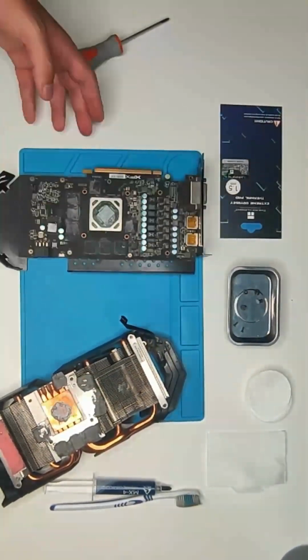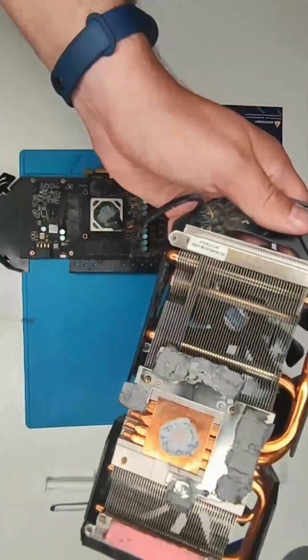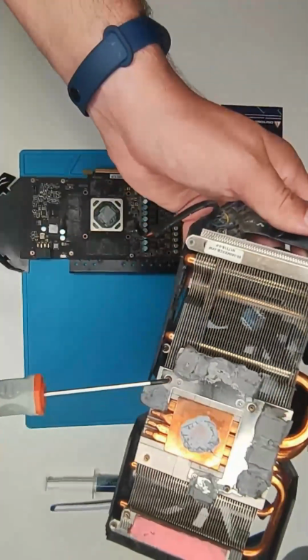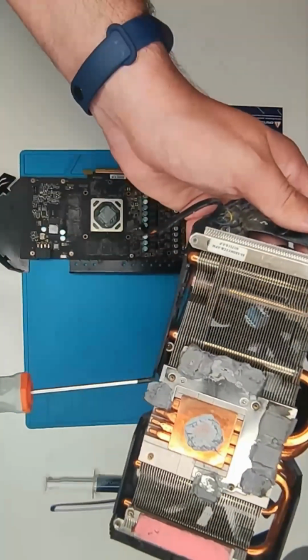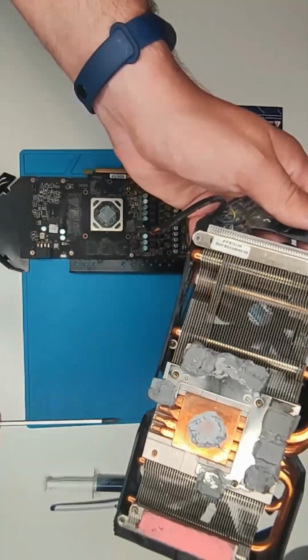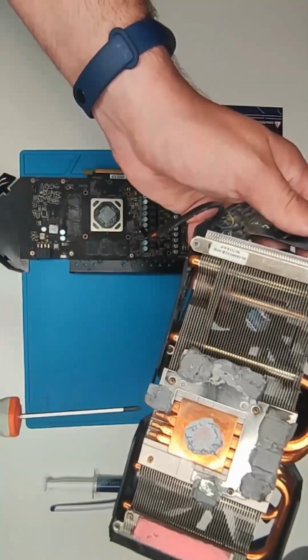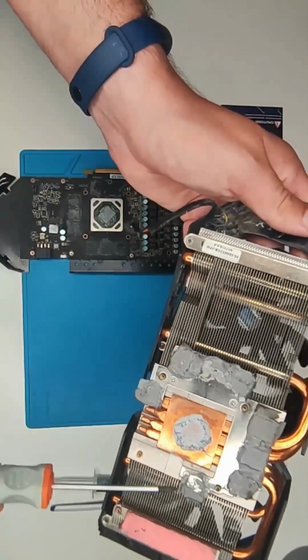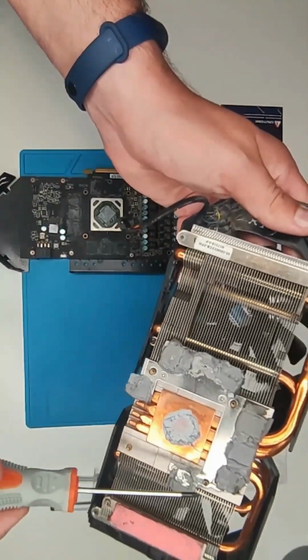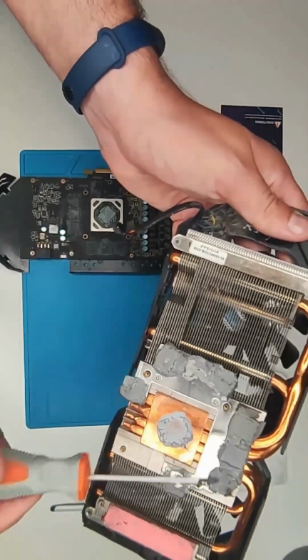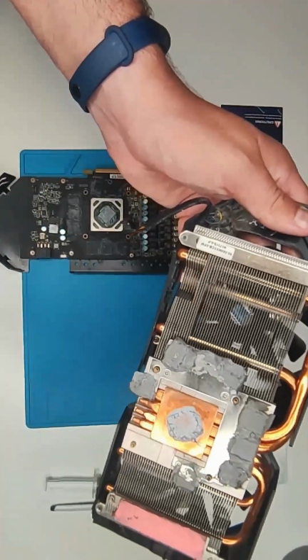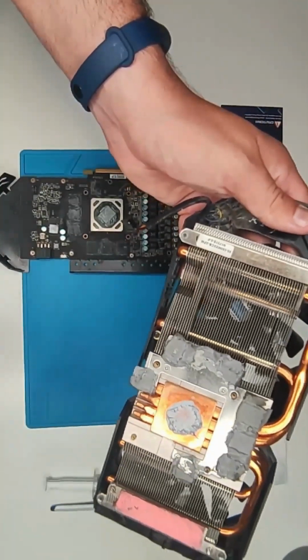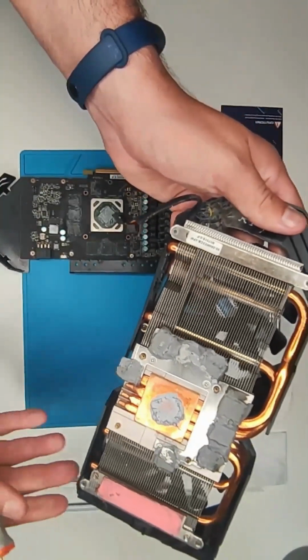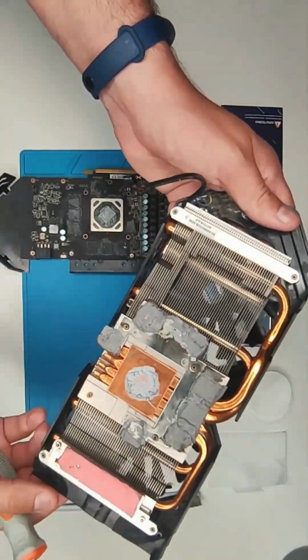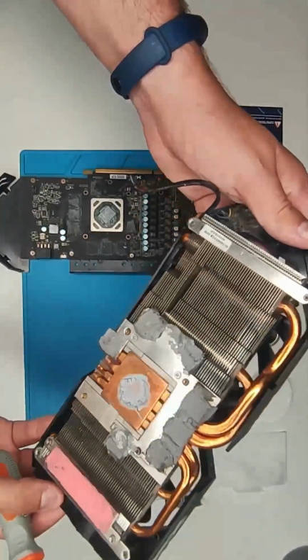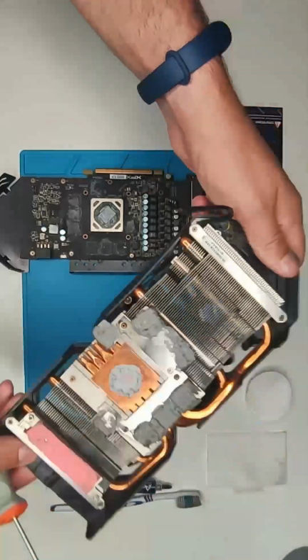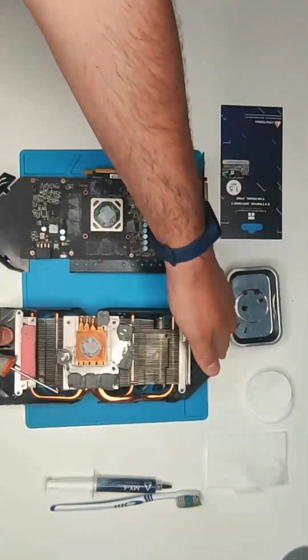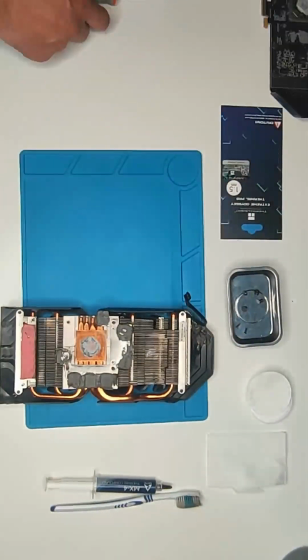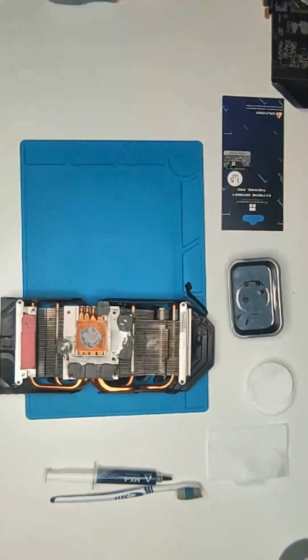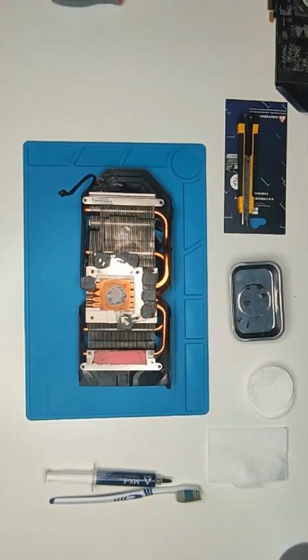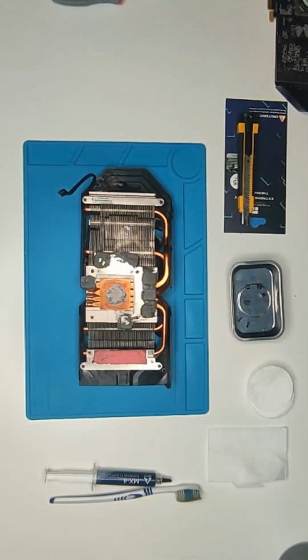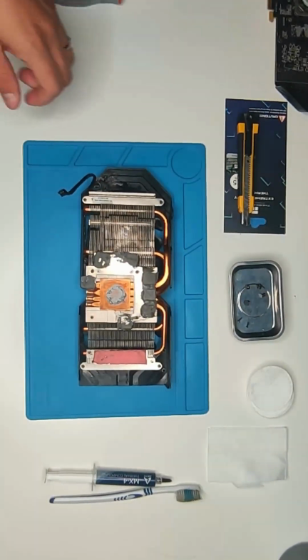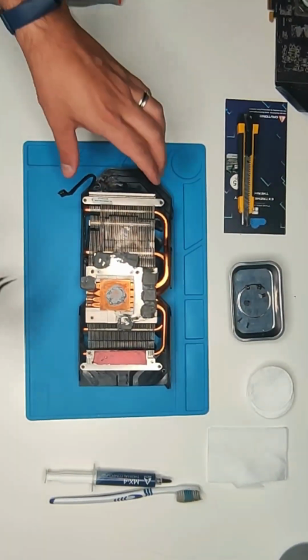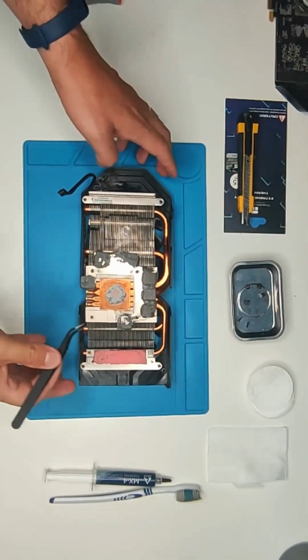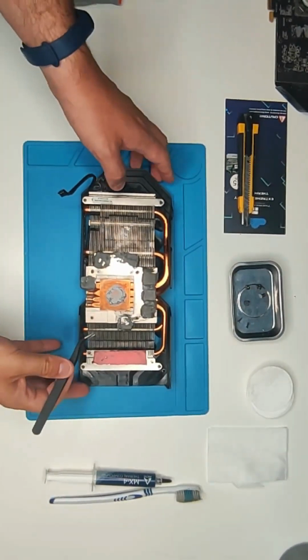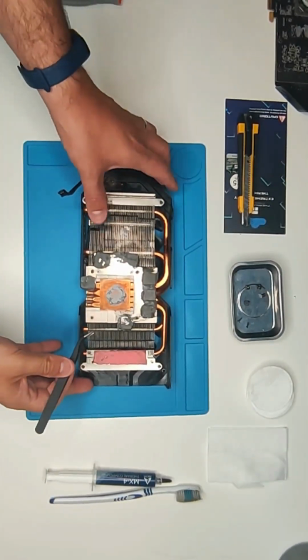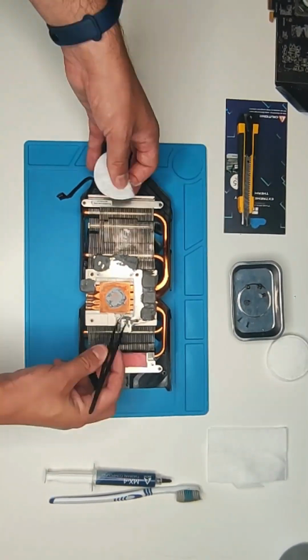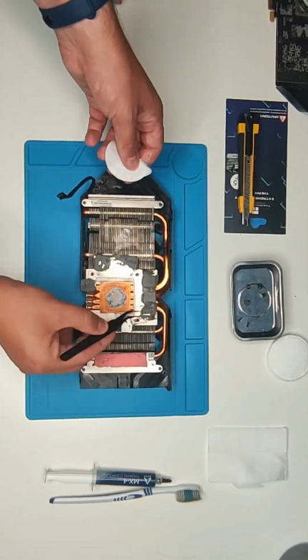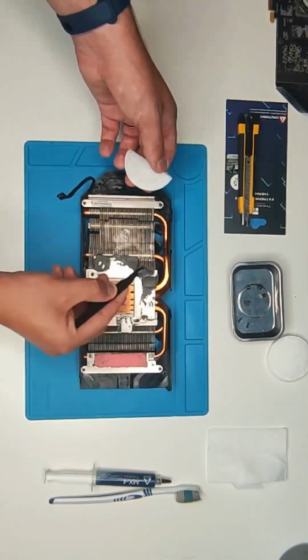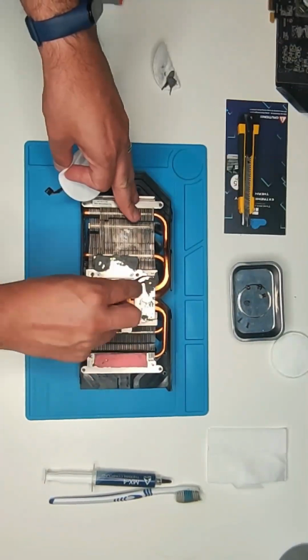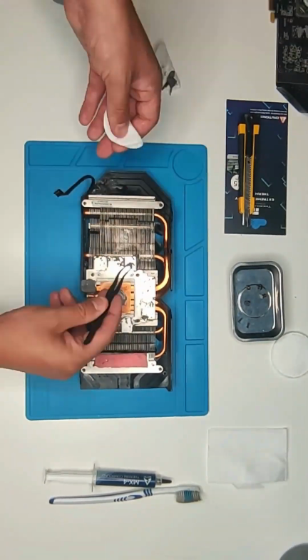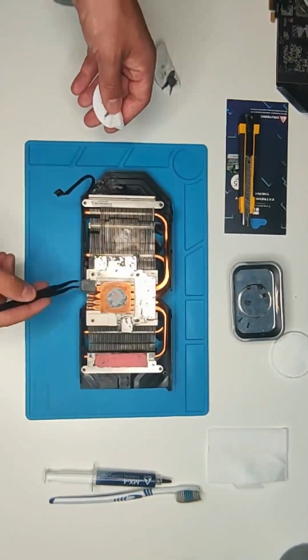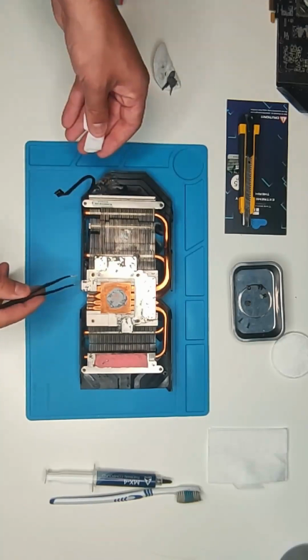After disassembling the card and disconnecting the fan cable, we are going to proceed by first removing the pads from the heat sink, and clean it with isopropyl alcohol and a toothbrush.